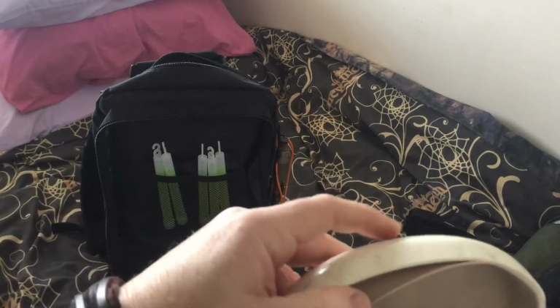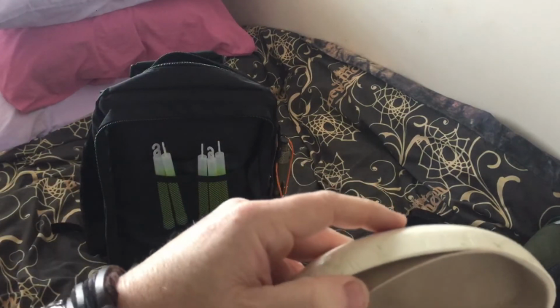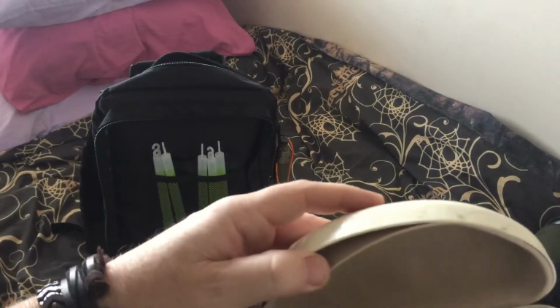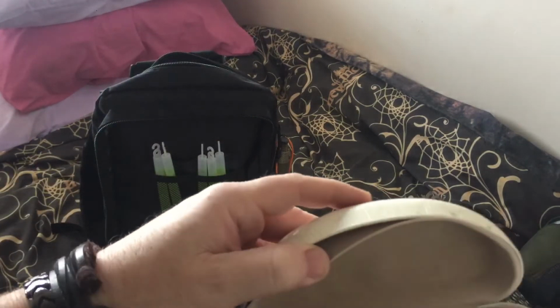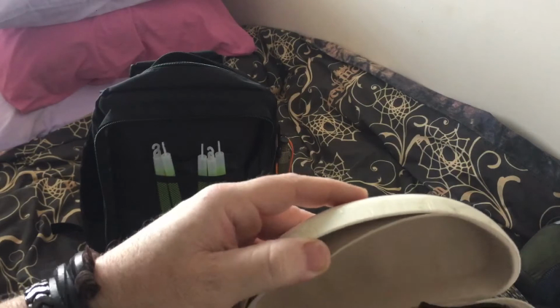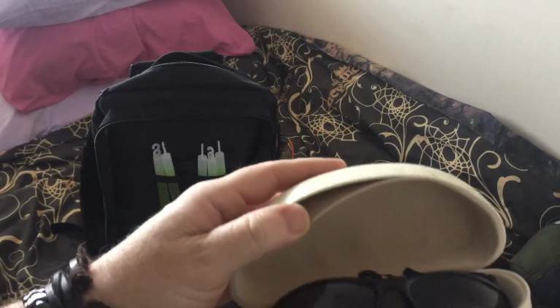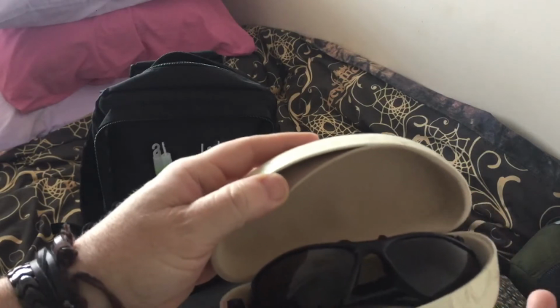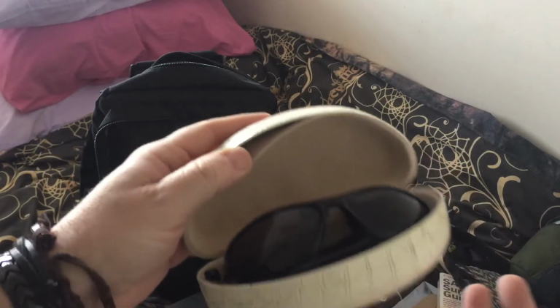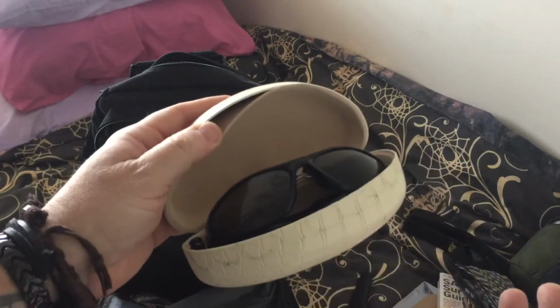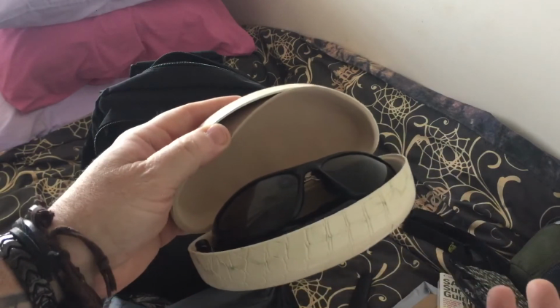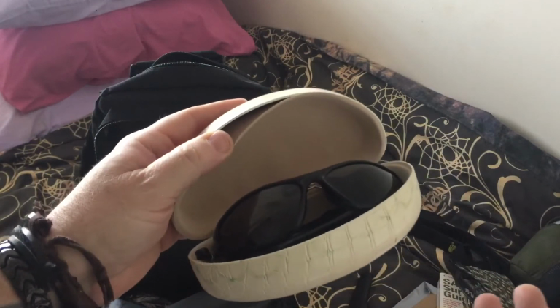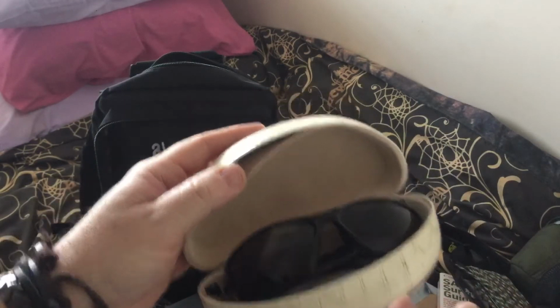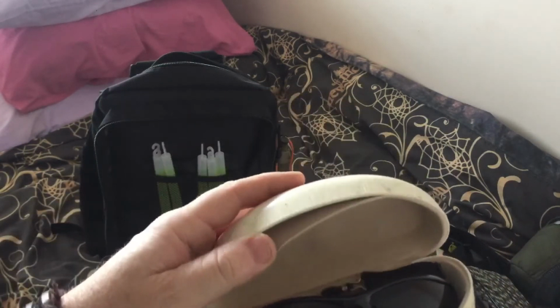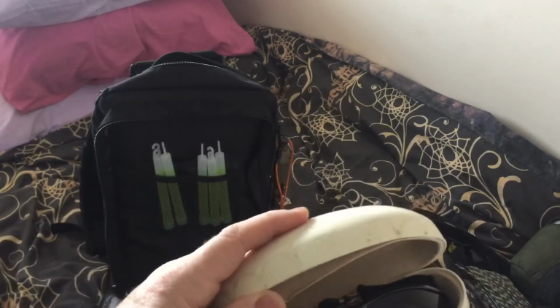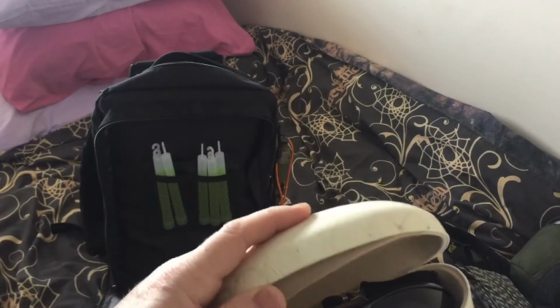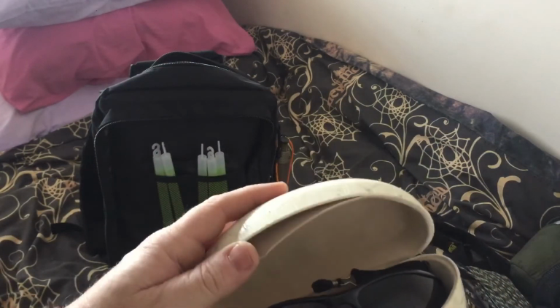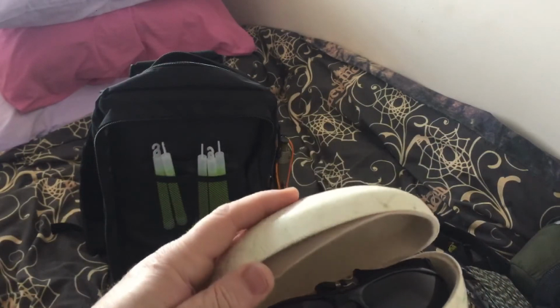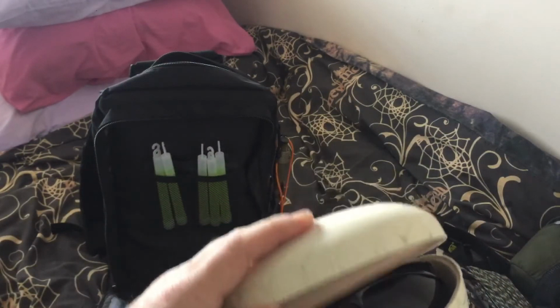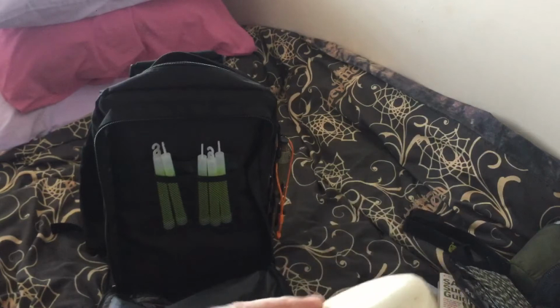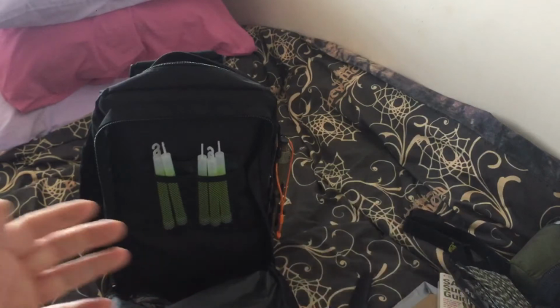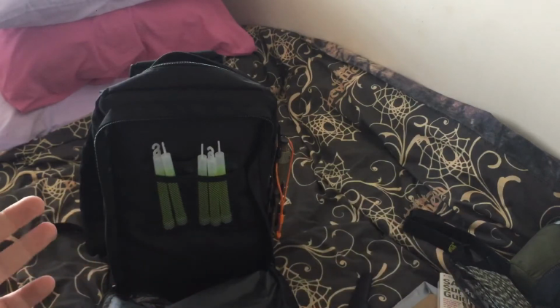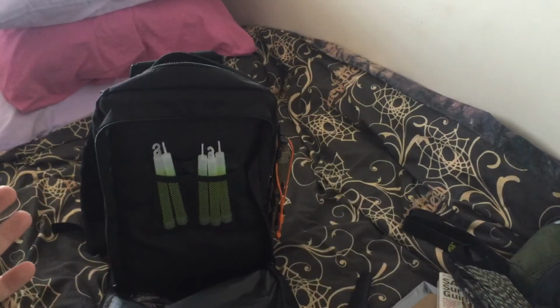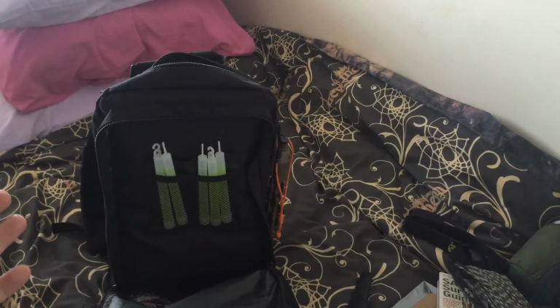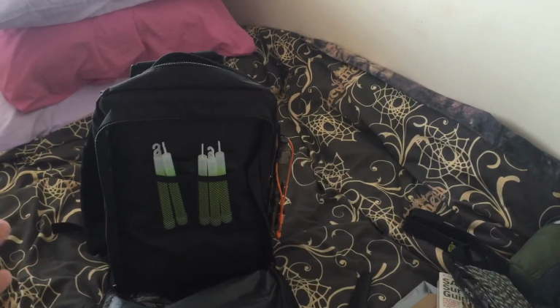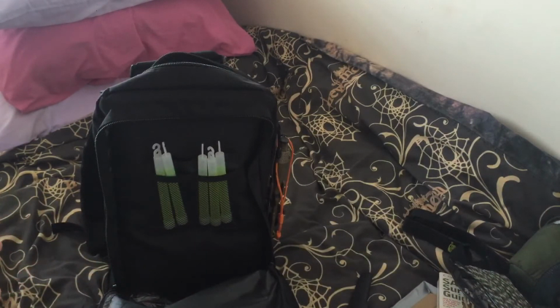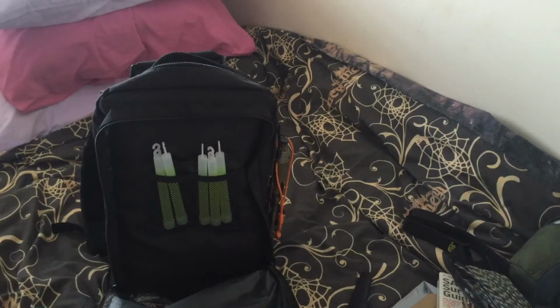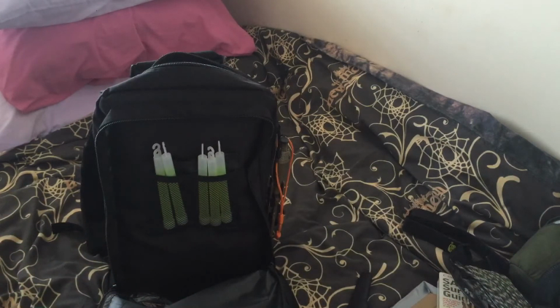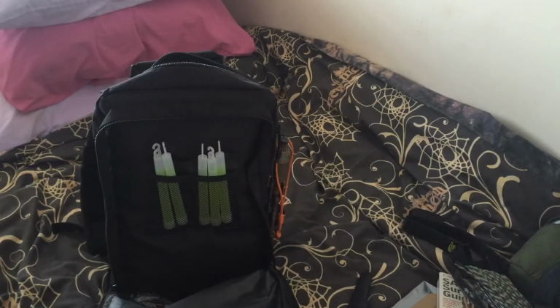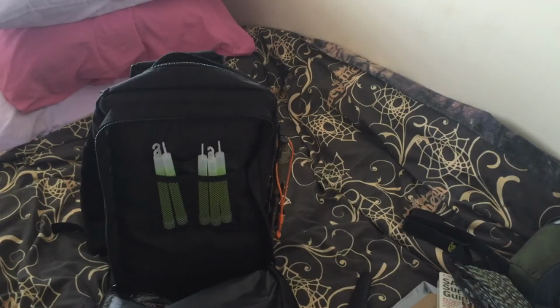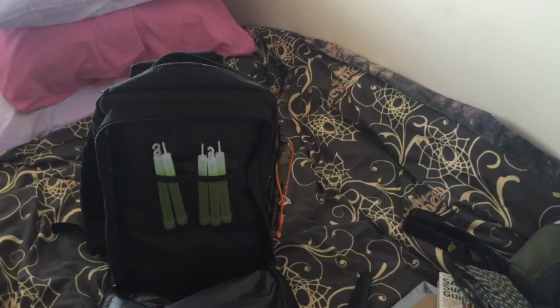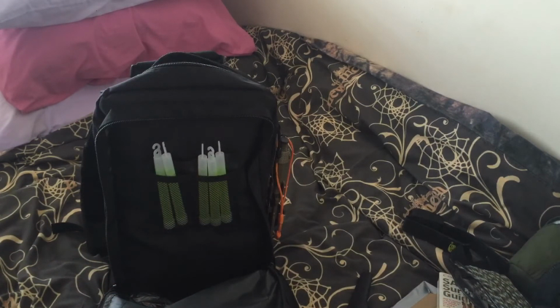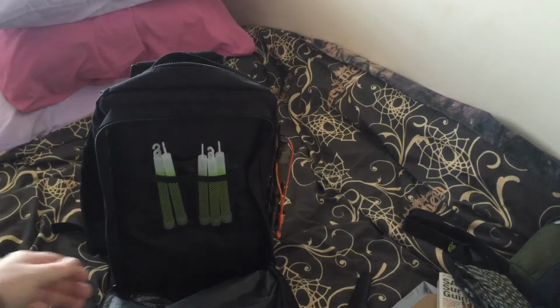Got my sunglasses — I've been a bit of a fisherman sort of guy. They're just Polaroid sunglasses, not expensive ones, but they're okay, they'll do the job.